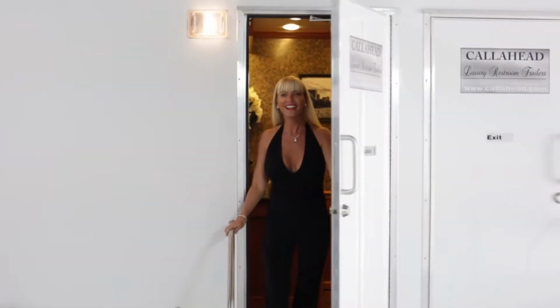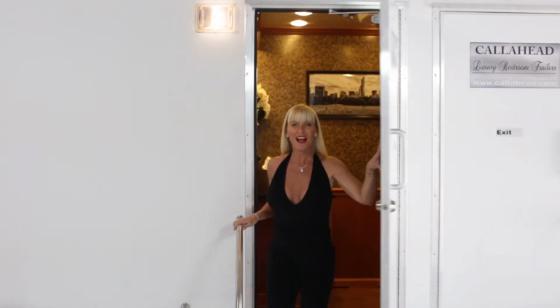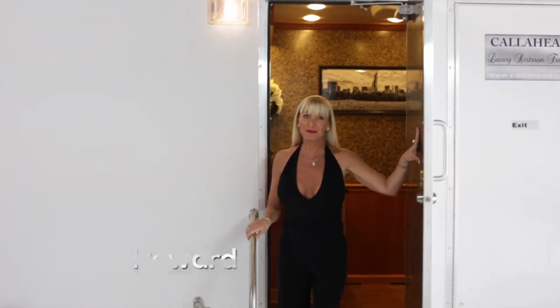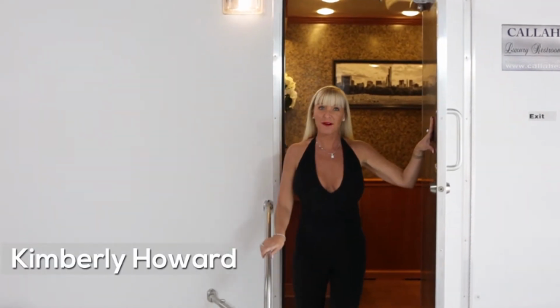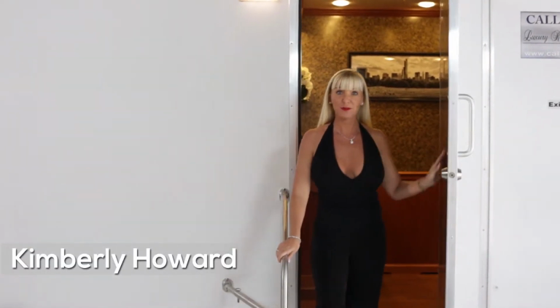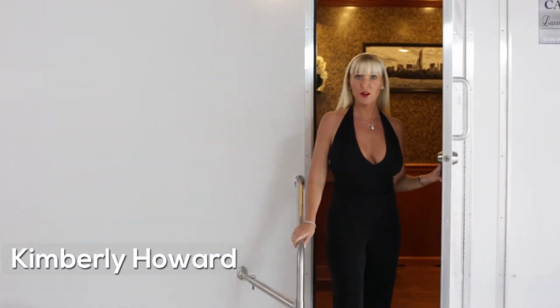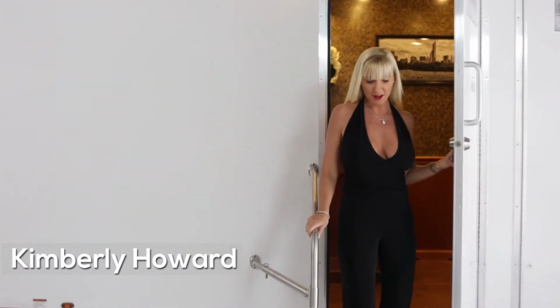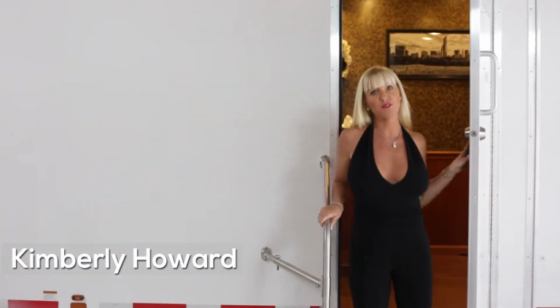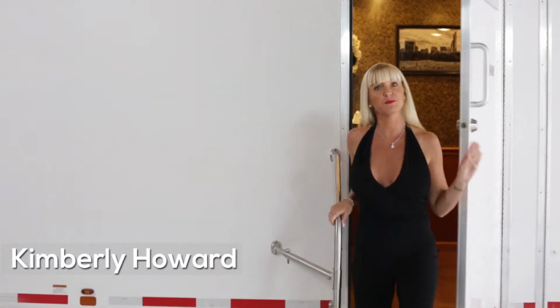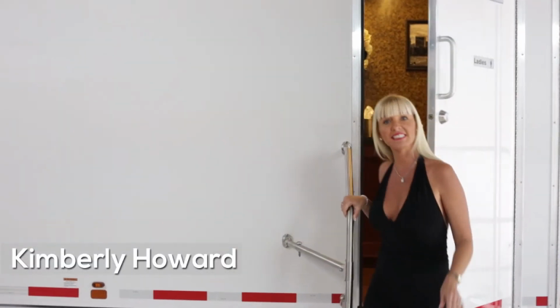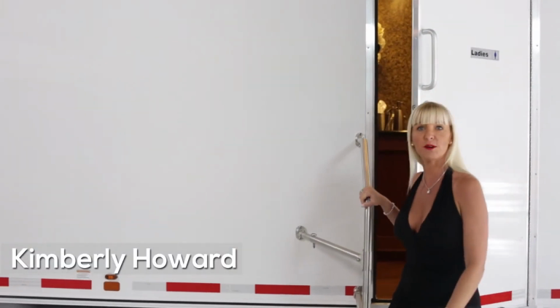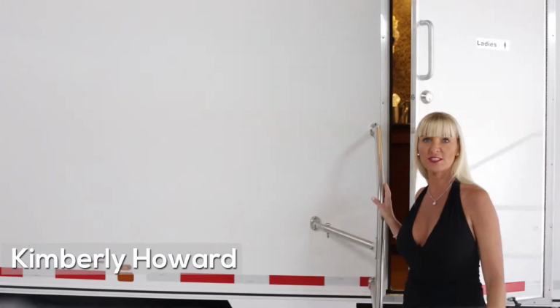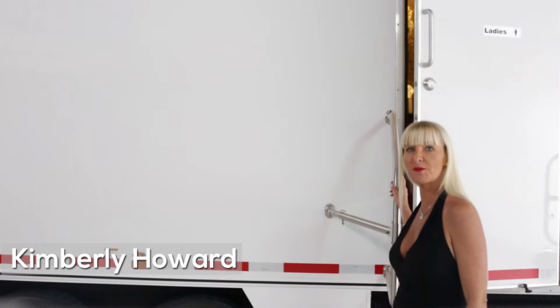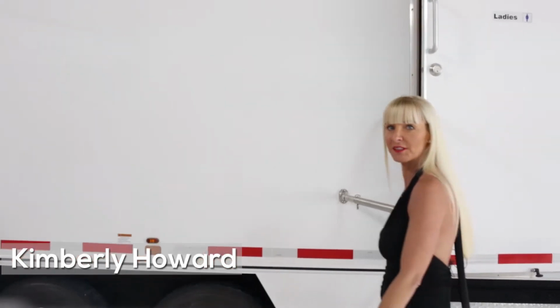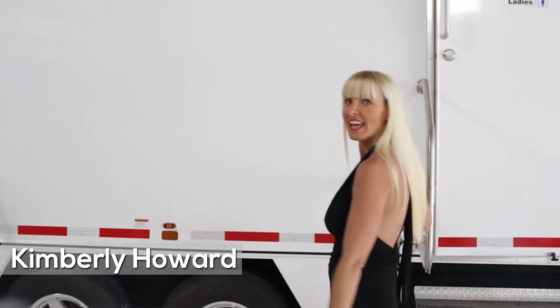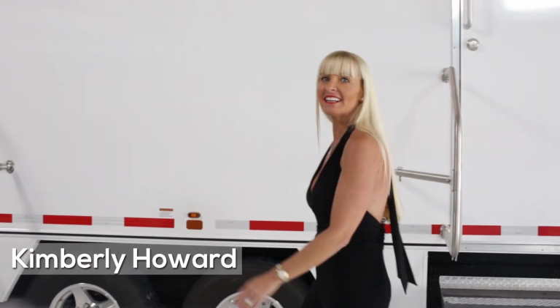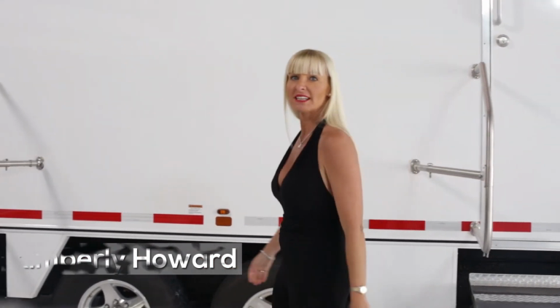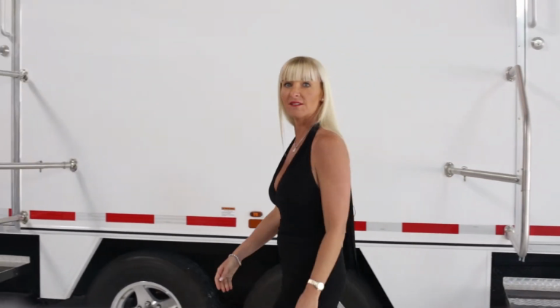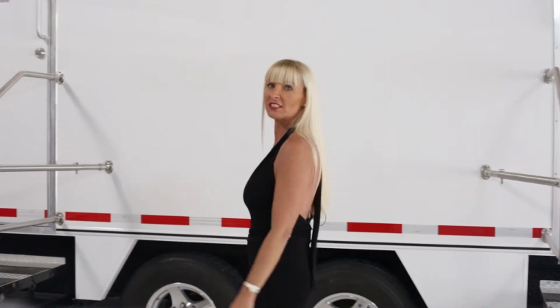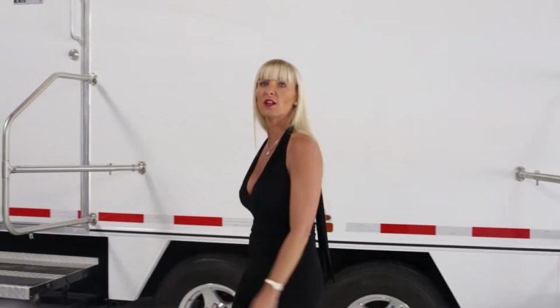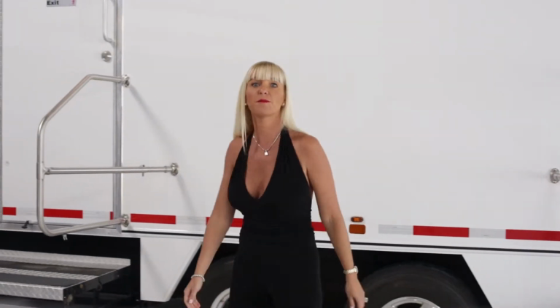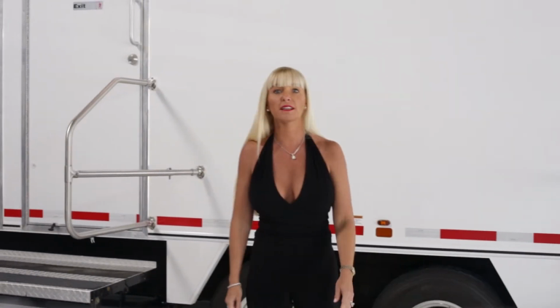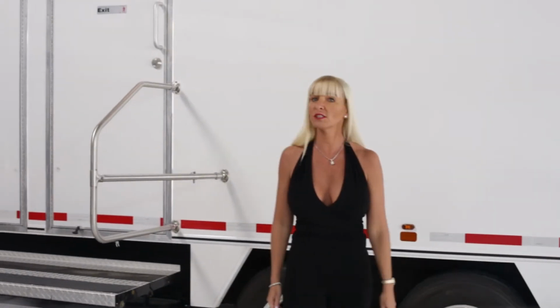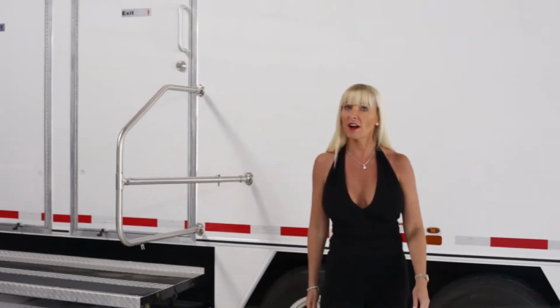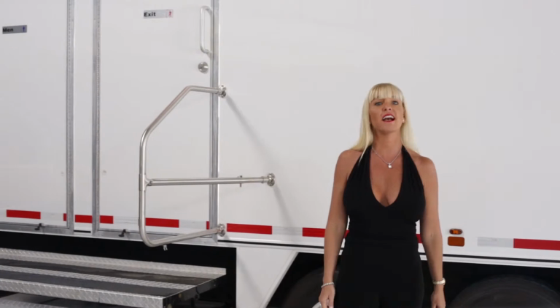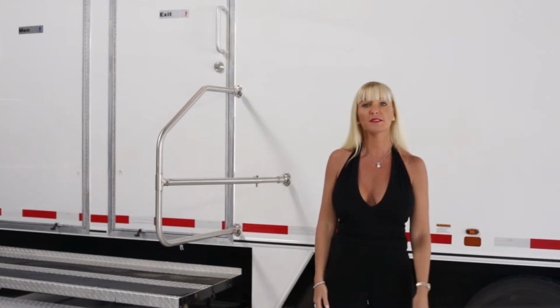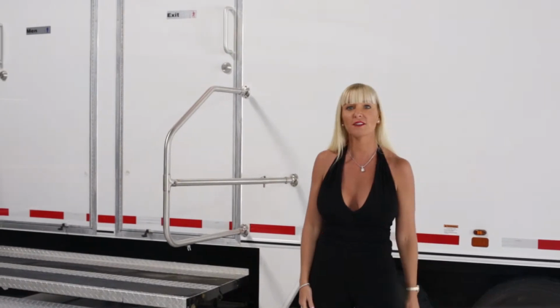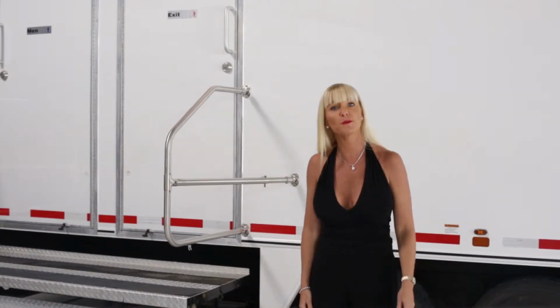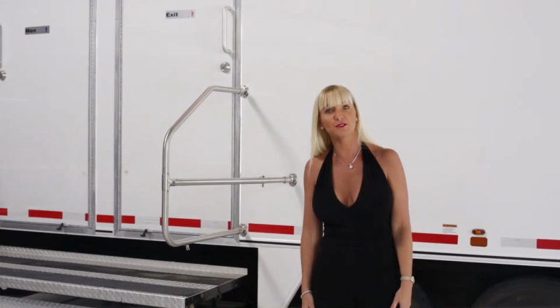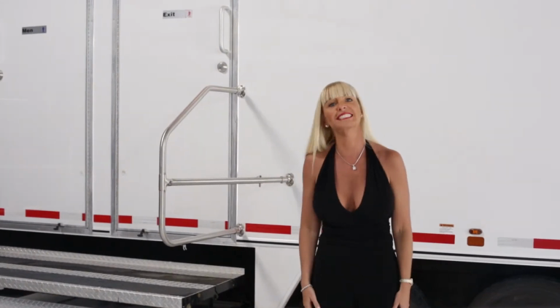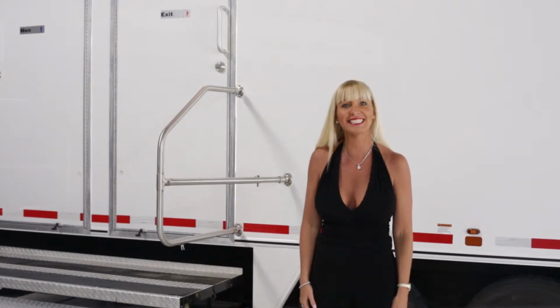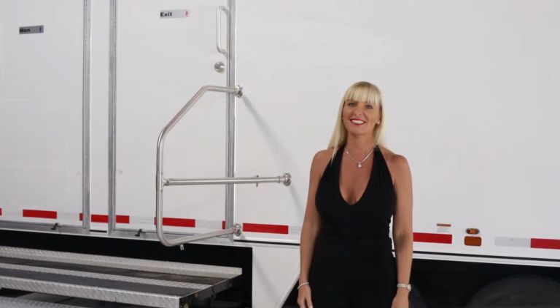Hello, I'm Kimberly Howard, employee of Call Ahead and wife of Call Ahead's President and CEO, Charles W. Howard. Thanks to my husband's innovations, Call Ahead has been providing the largest variety and the utmost sanitary portable restroom since 1976.